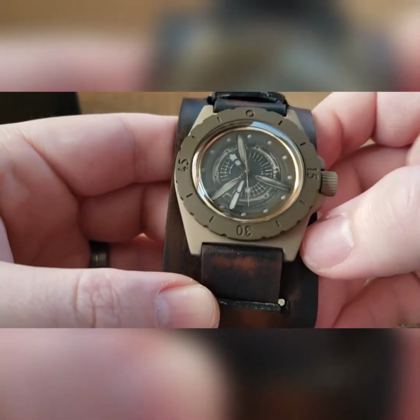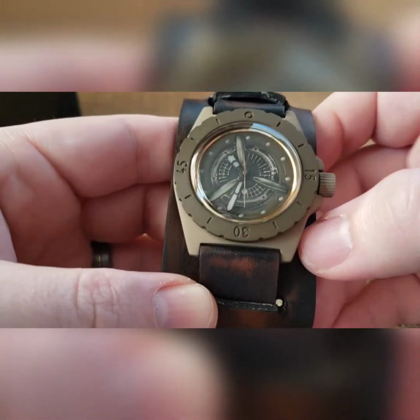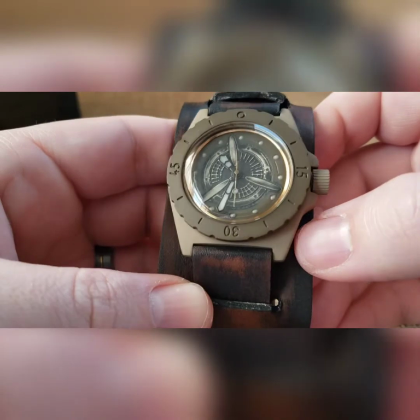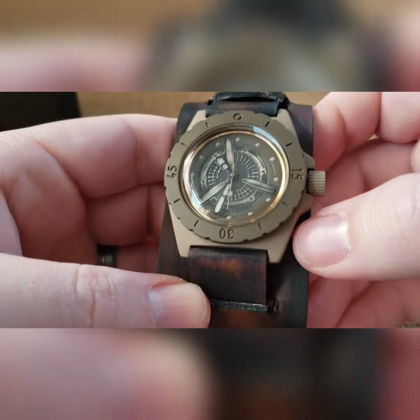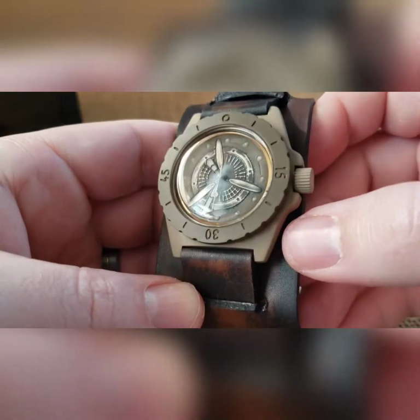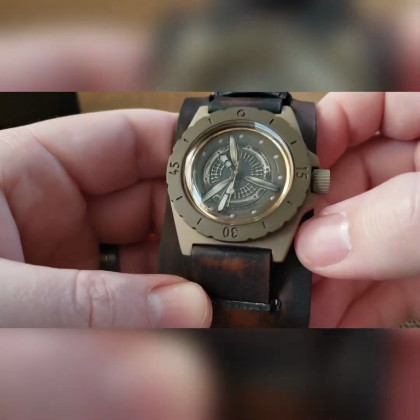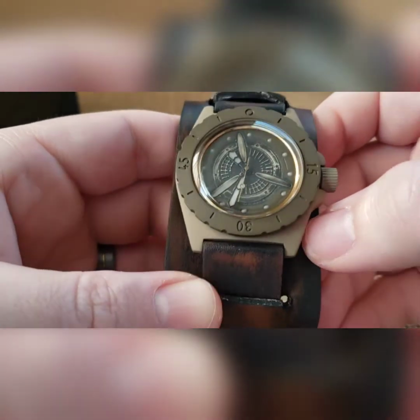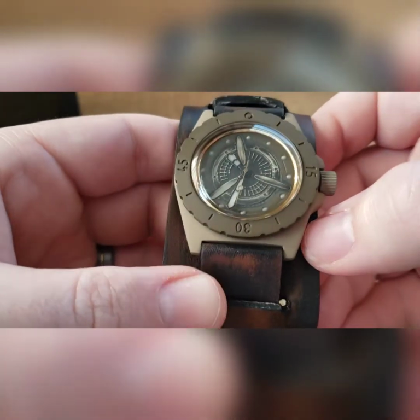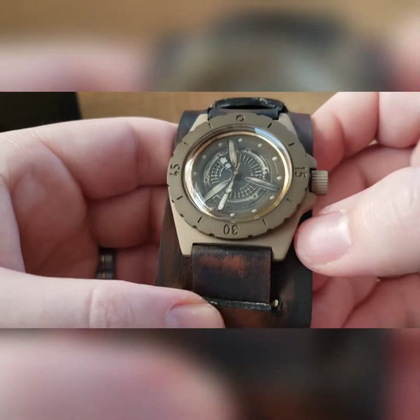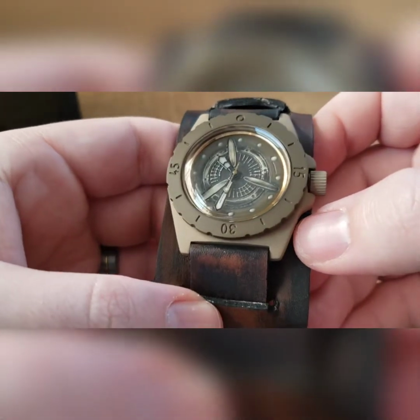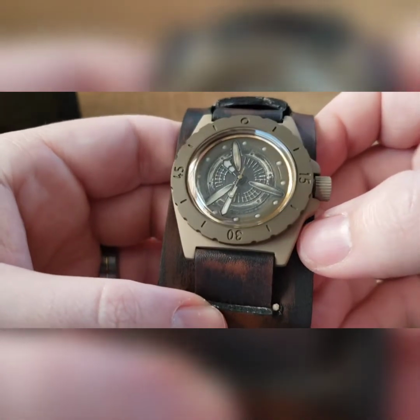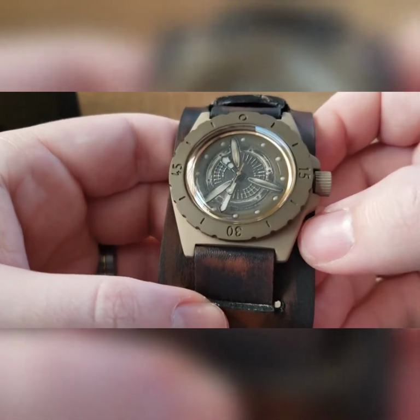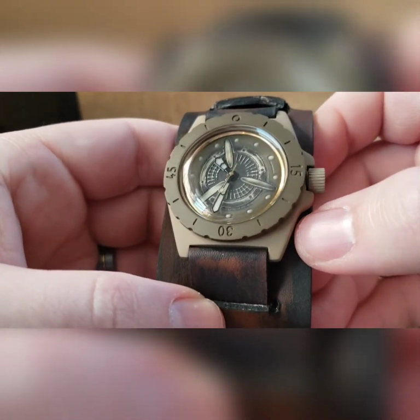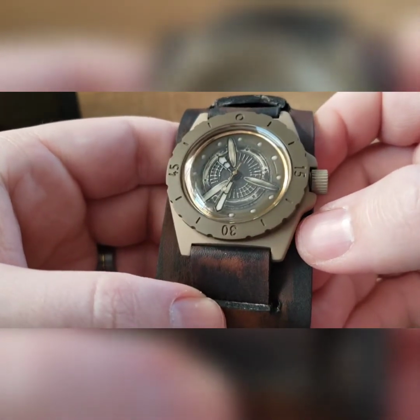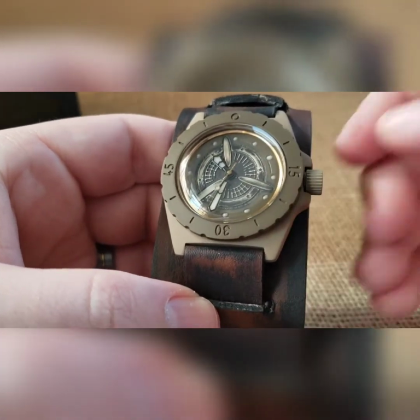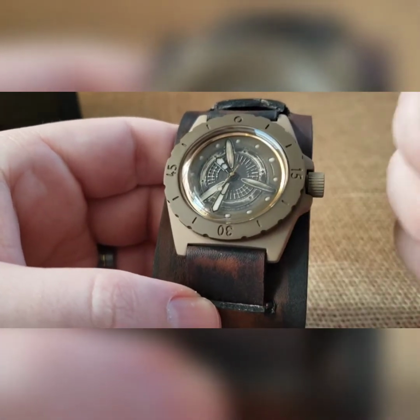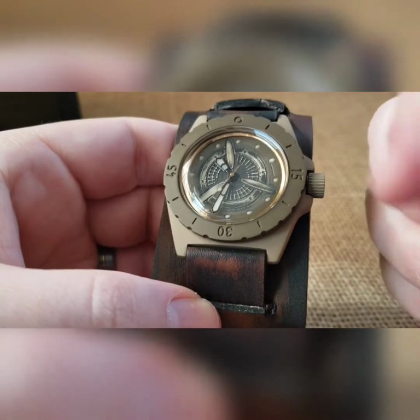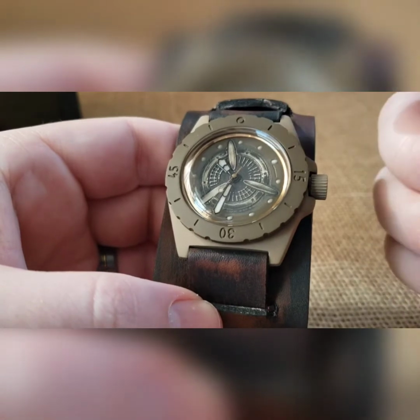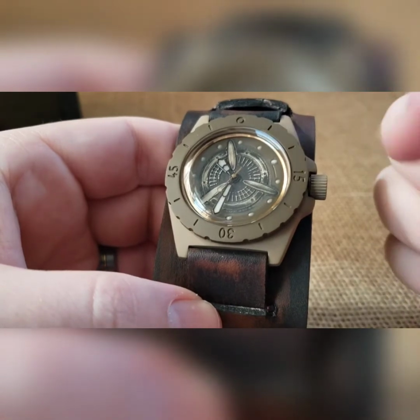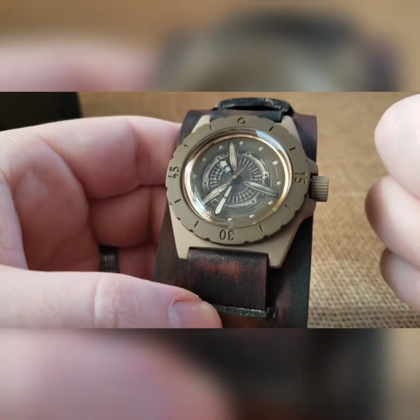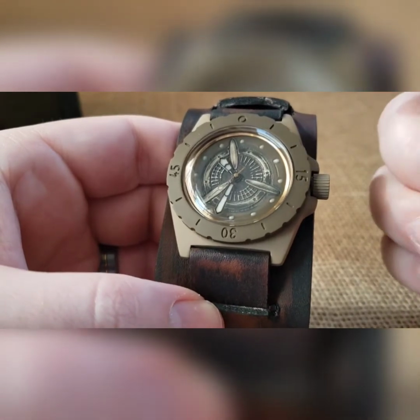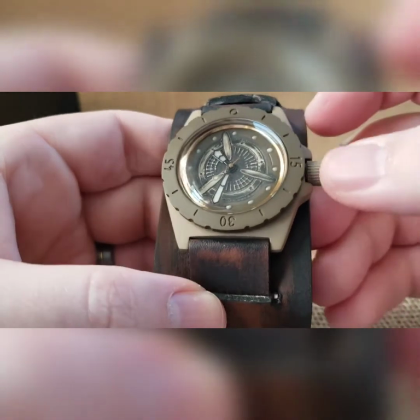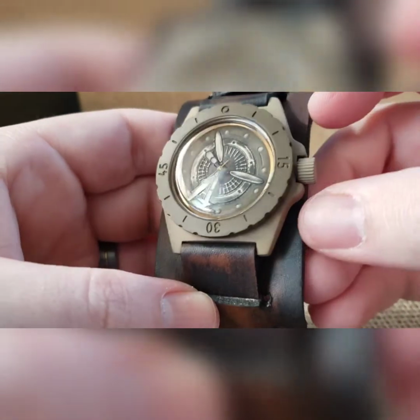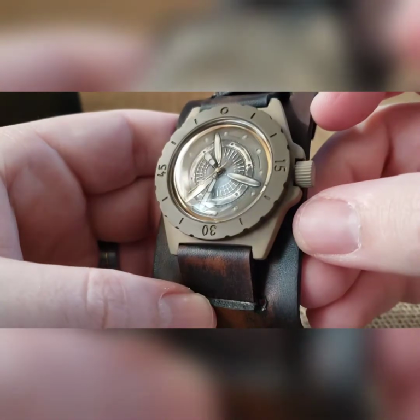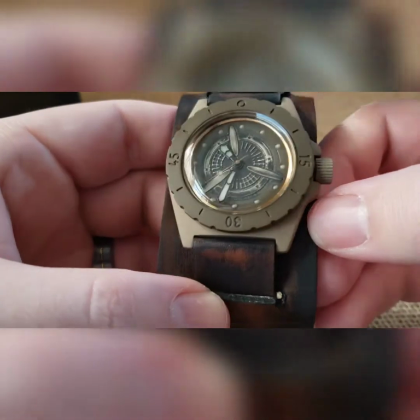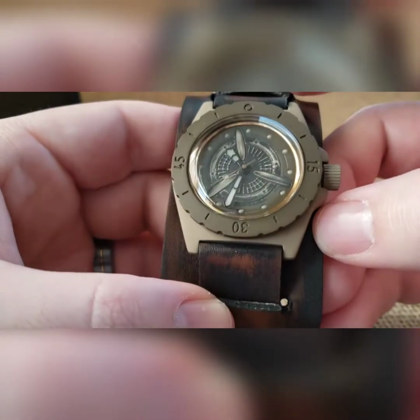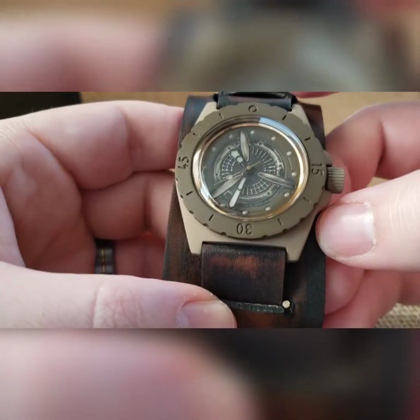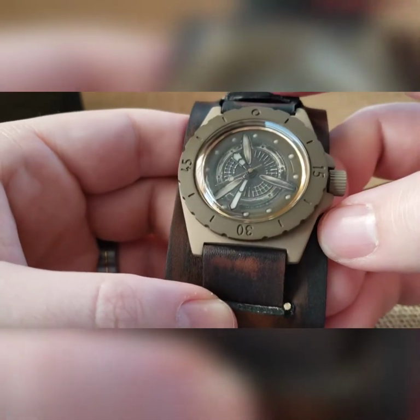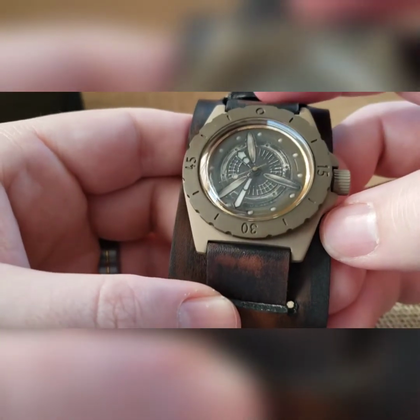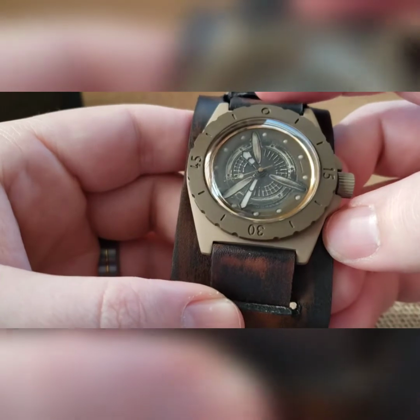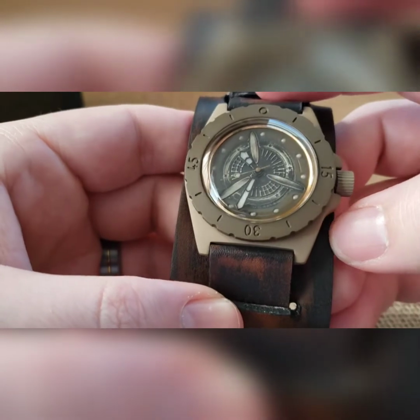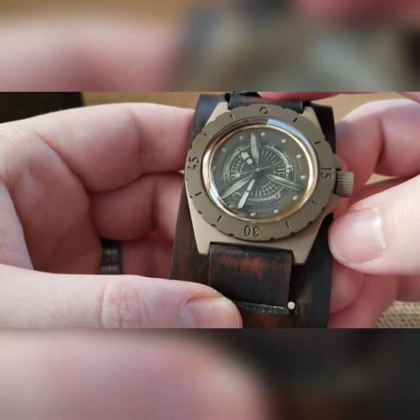So the distressed dial — we did that in brass, added some black paint to it, then scuffed it up nicely. This has a custom set of black Moldova hands in there. They were silver, we painted them black and then lumed them, and then there's a custom painted bronze second hand.